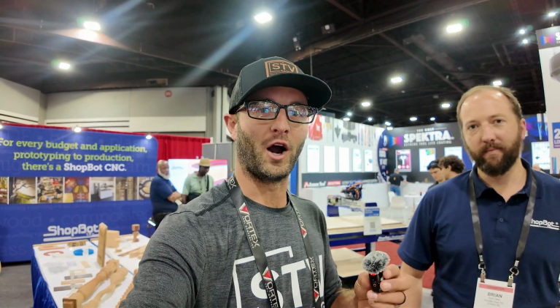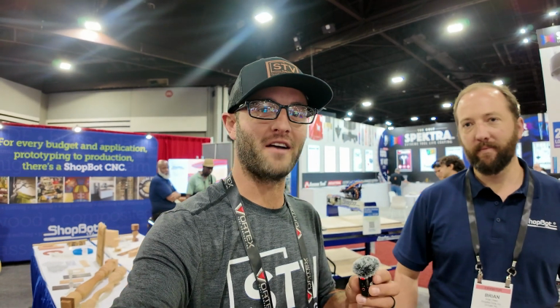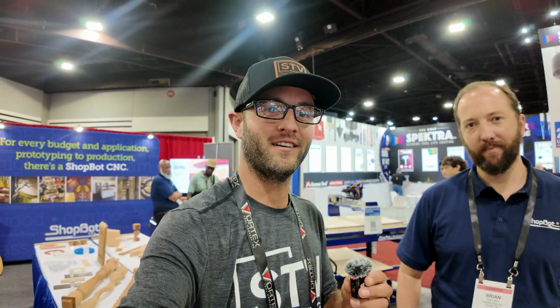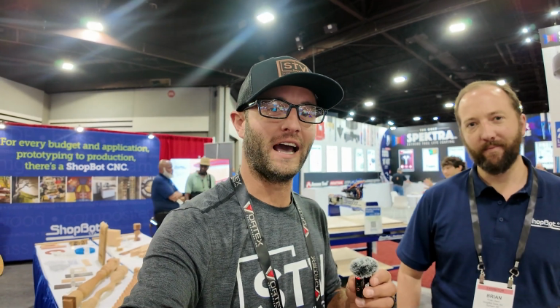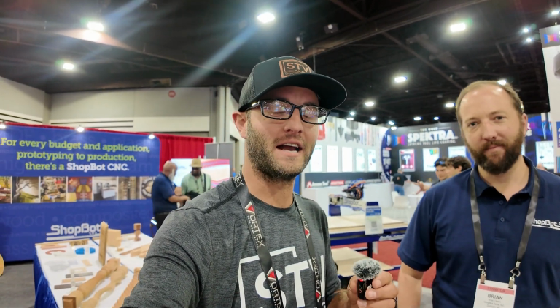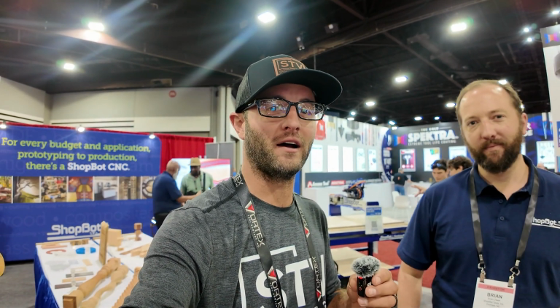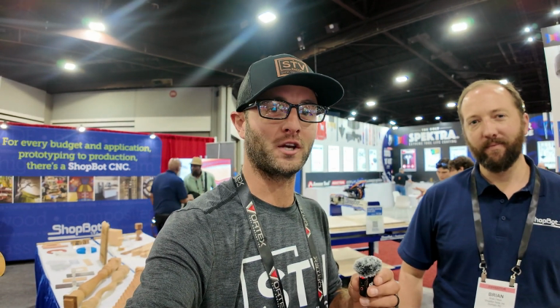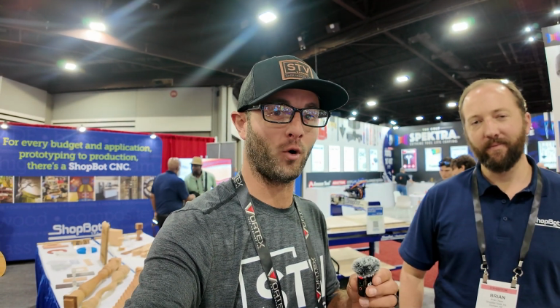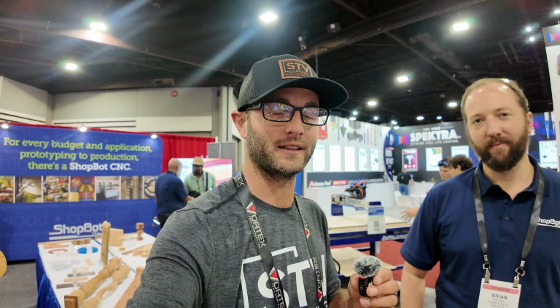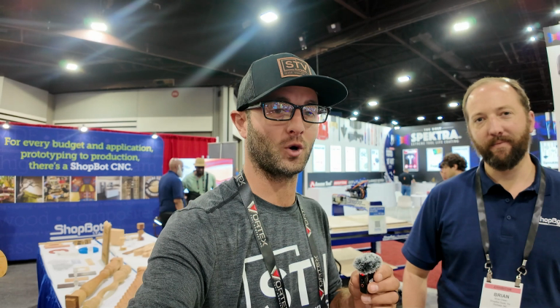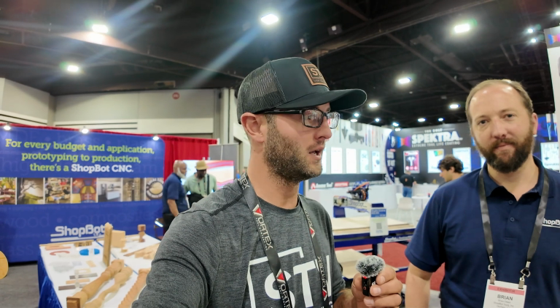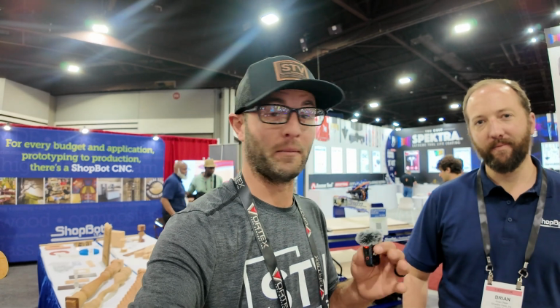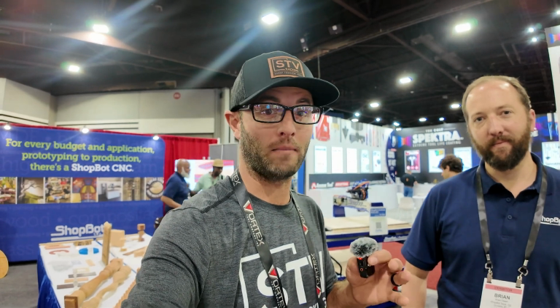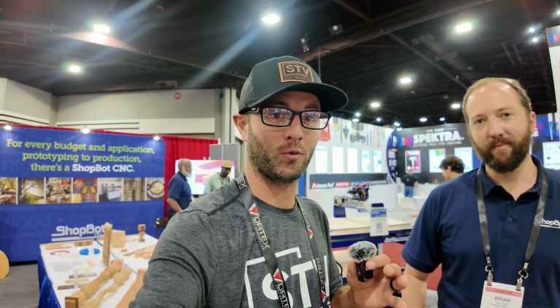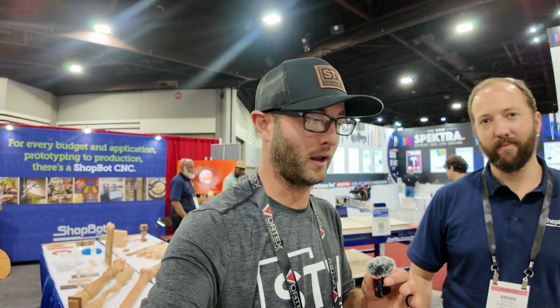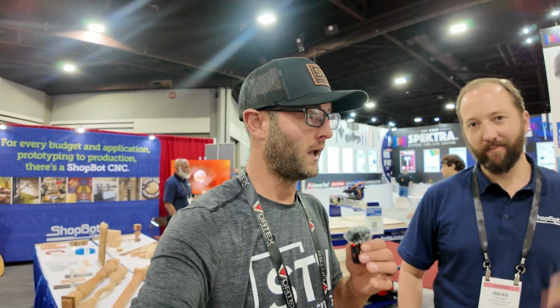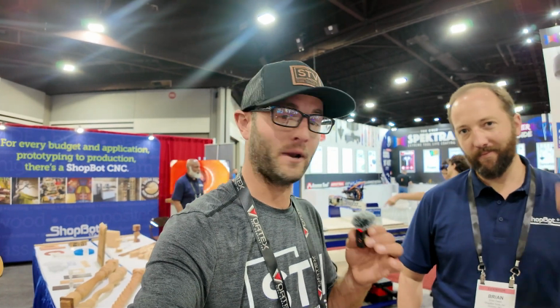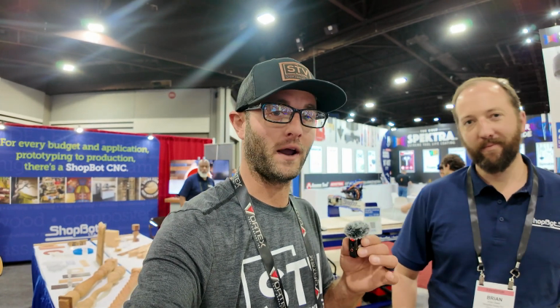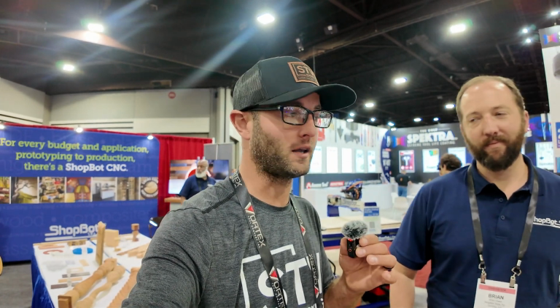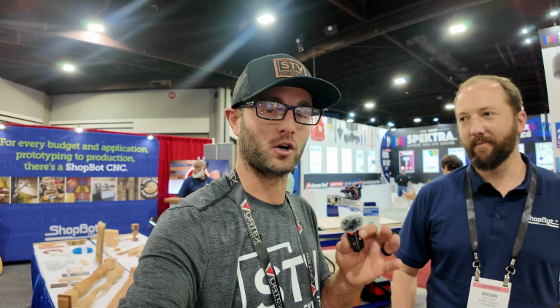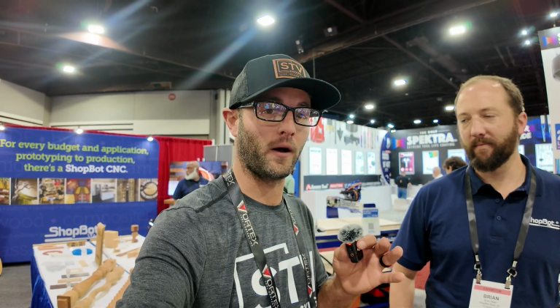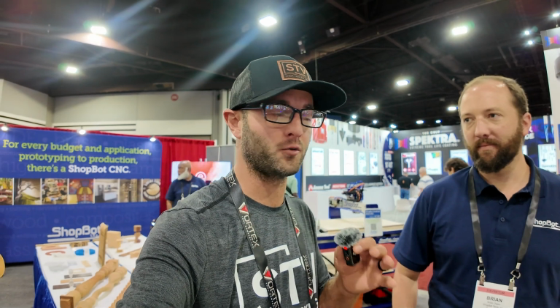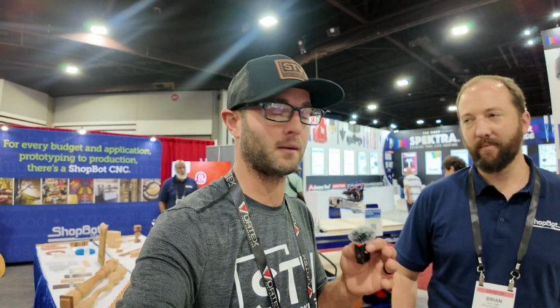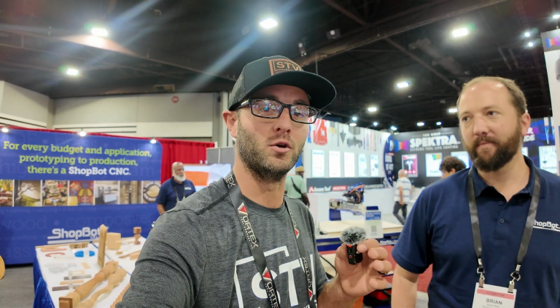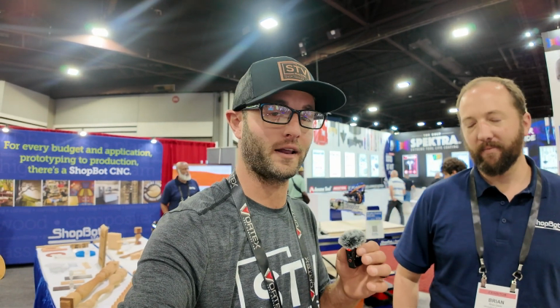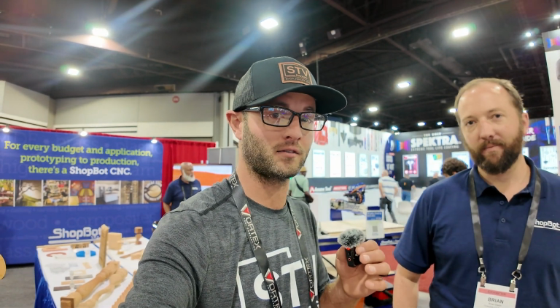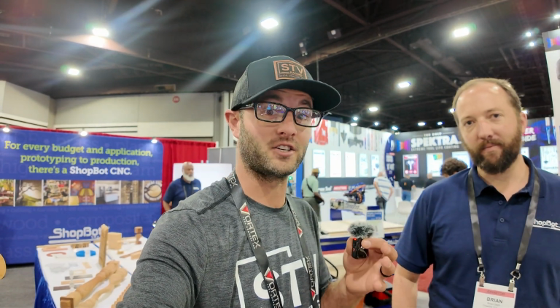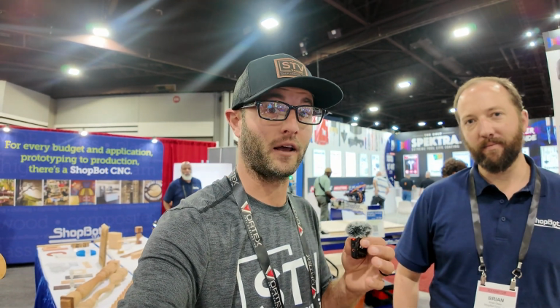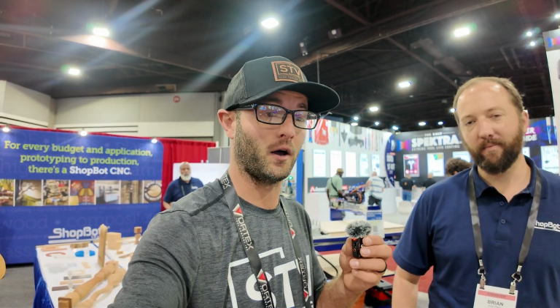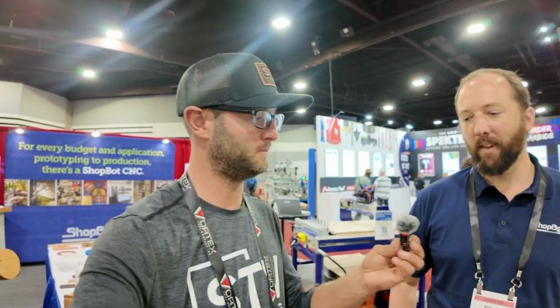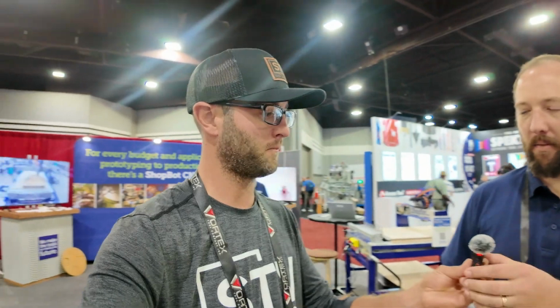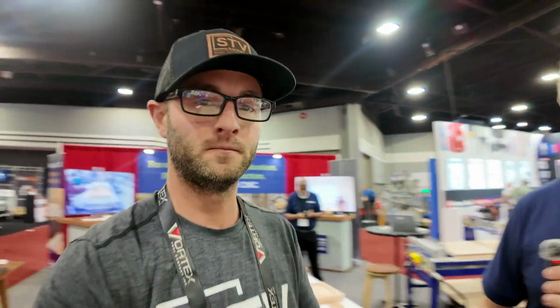We're live here at the IWF 2024 in Atlanta, Georgia. I'm in the ShopBot booth with Brian, and I'm going to hand Brian the mic and we're going to cruise around the booth. We're going to talk about some new exciting things that ShopBot has going on.